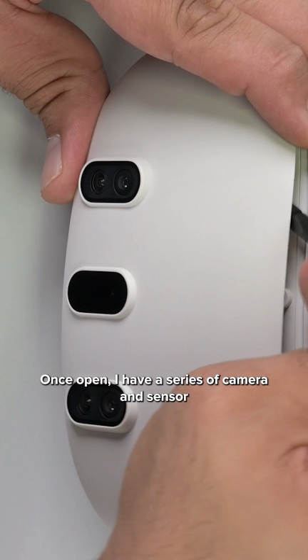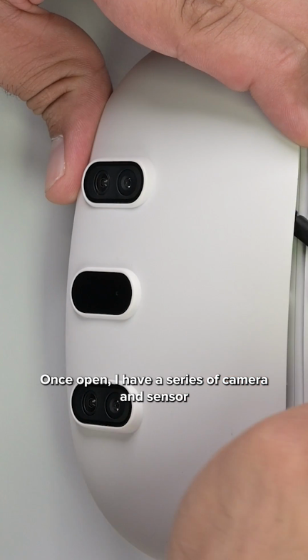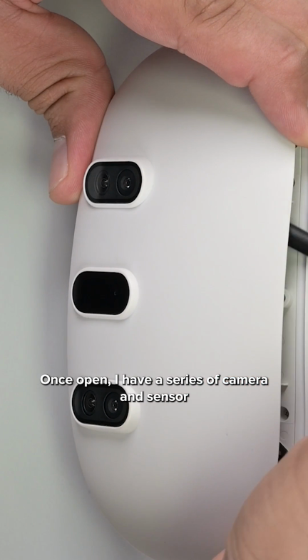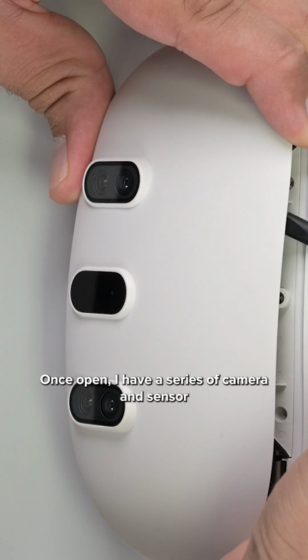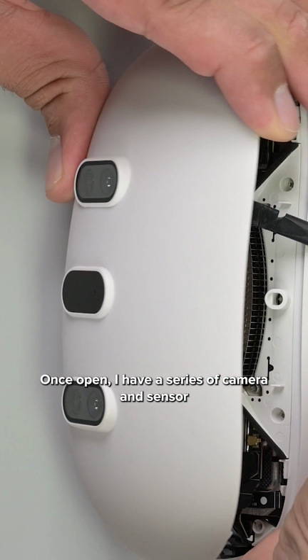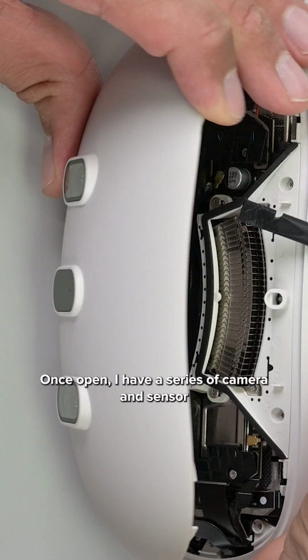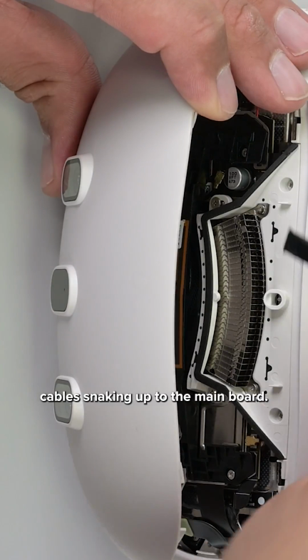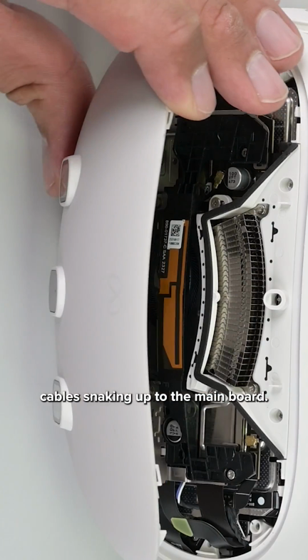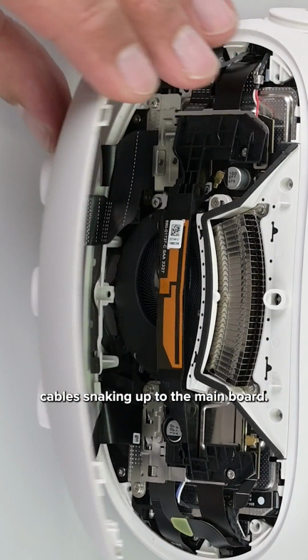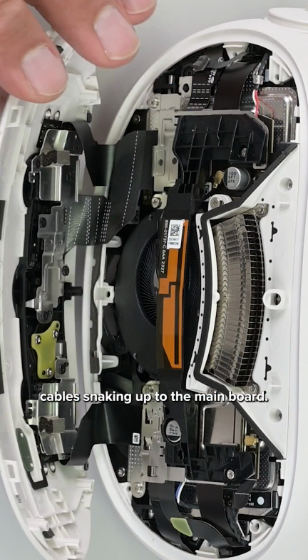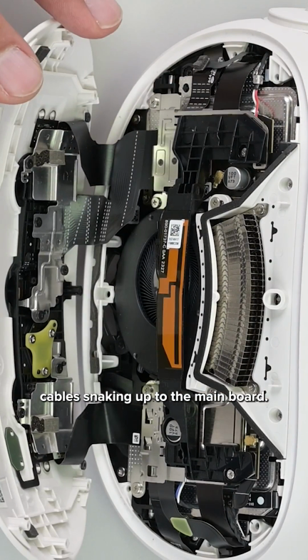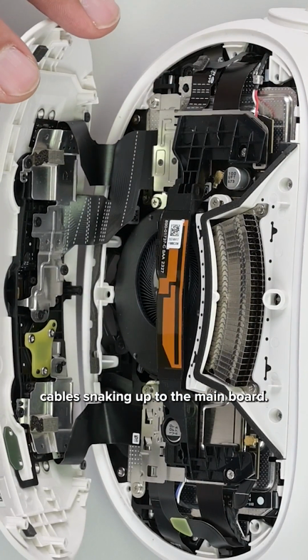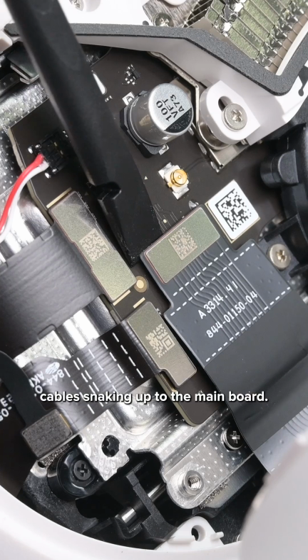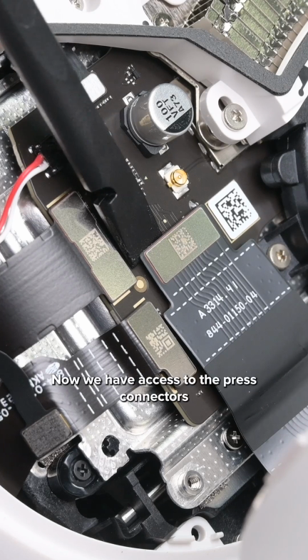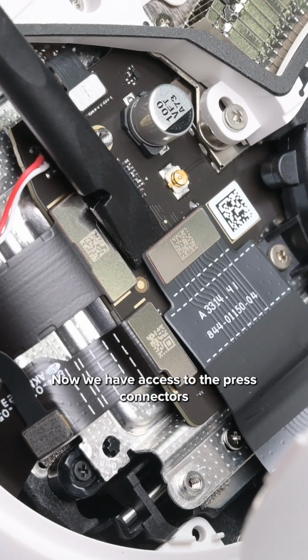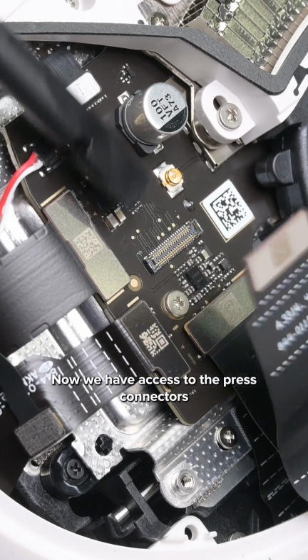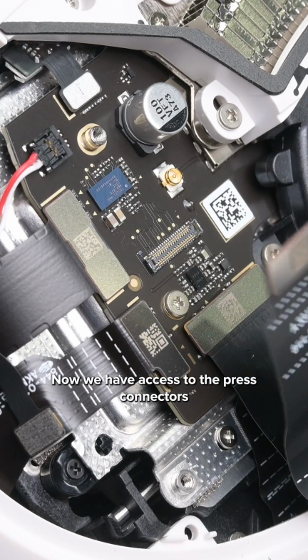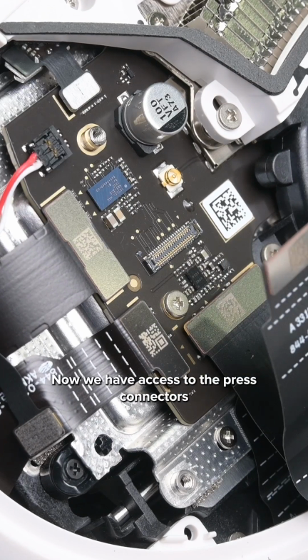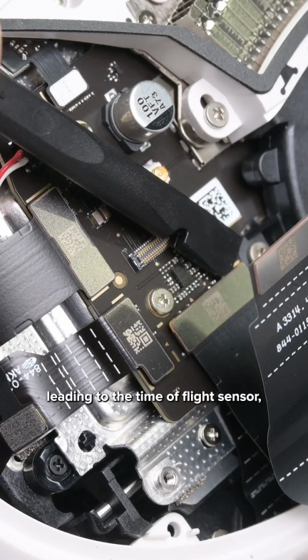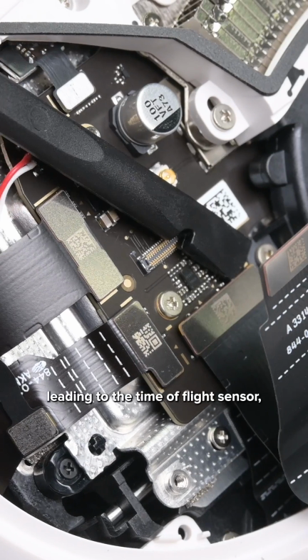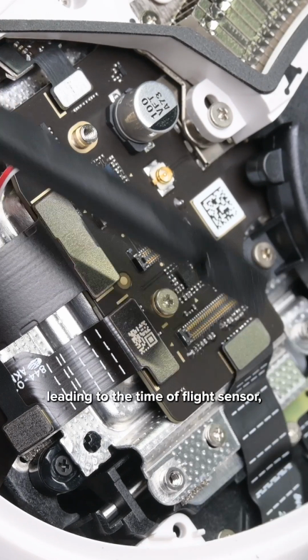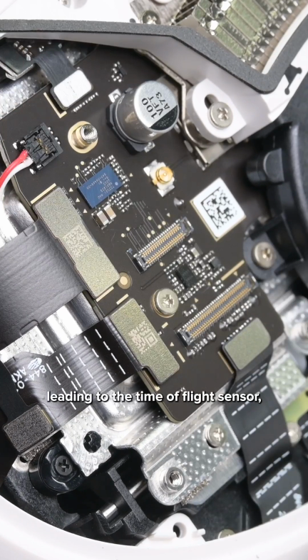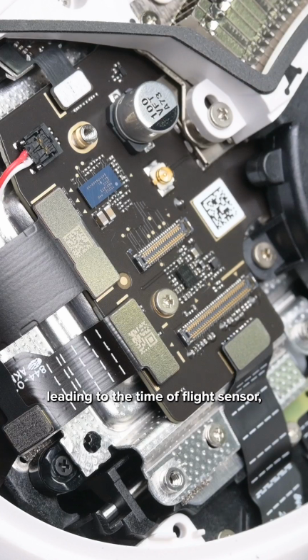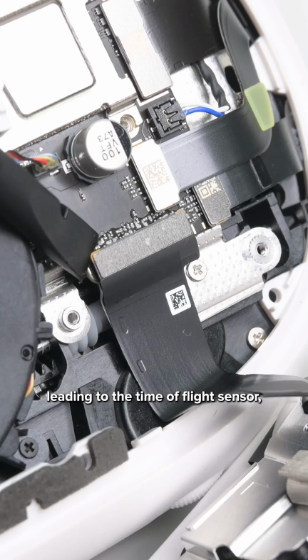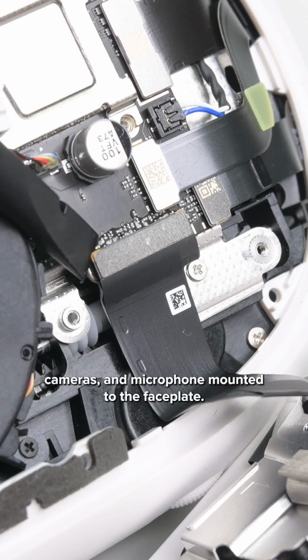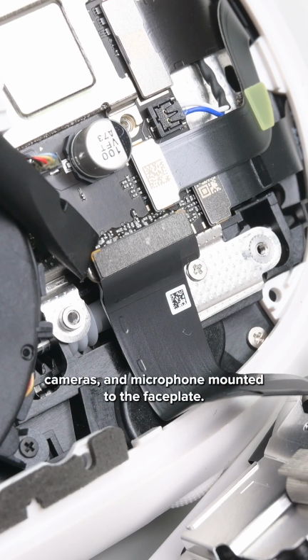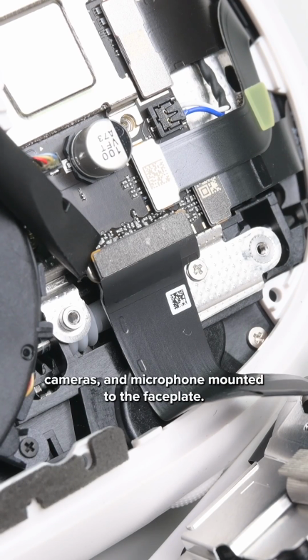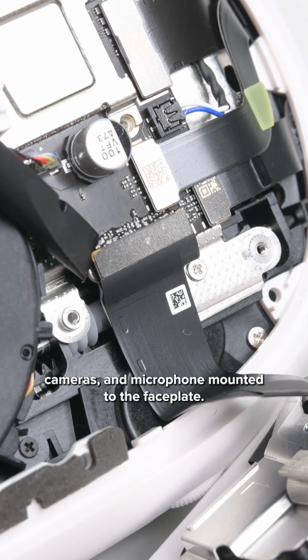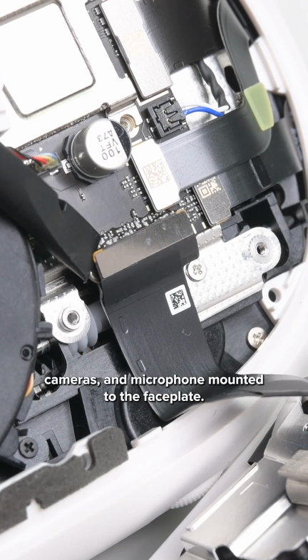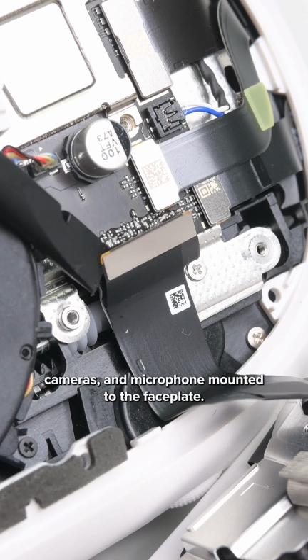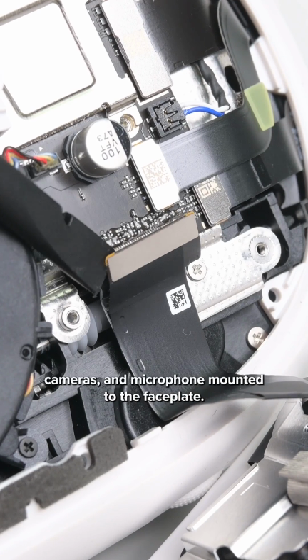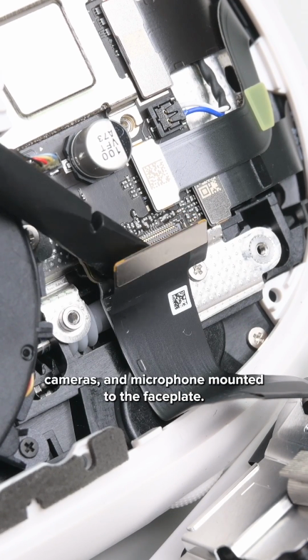Once open, I have a series of camera and sensor cables snaking up to the mainboard. Now we have access to the press connectors leading to the time-of-flight sensor, cameras, and microphone mounted to the faceplate.